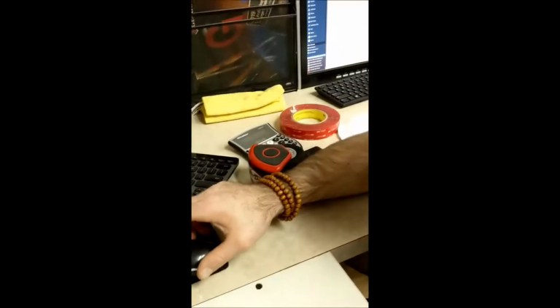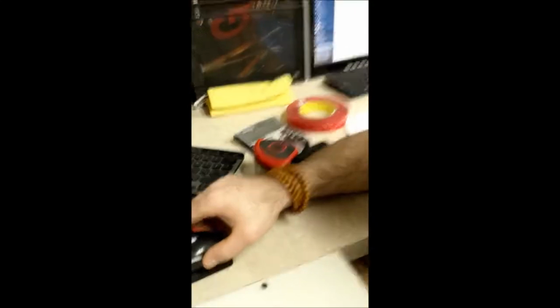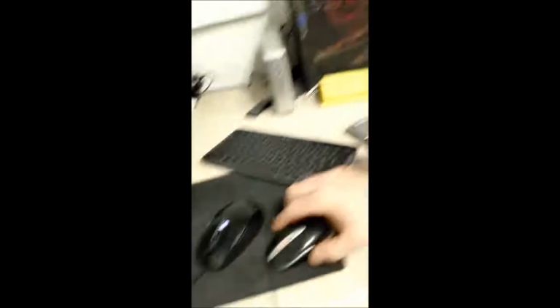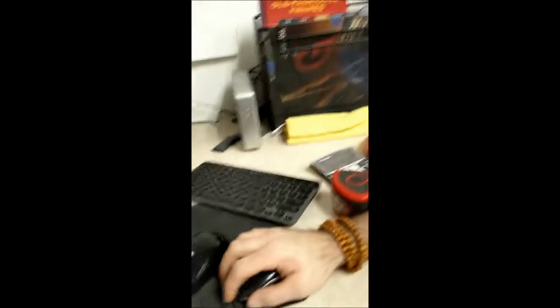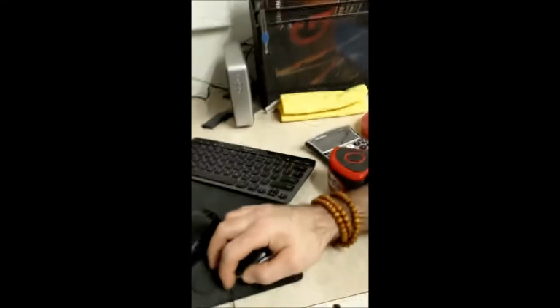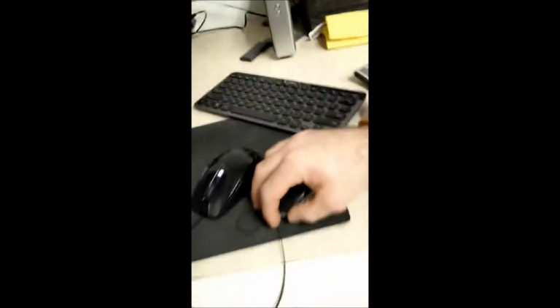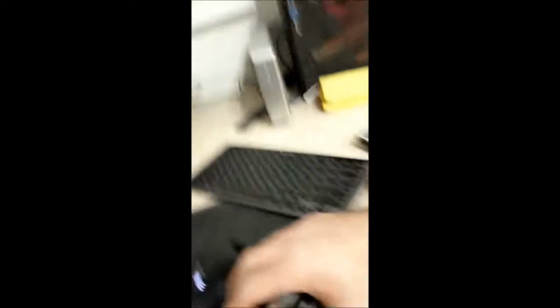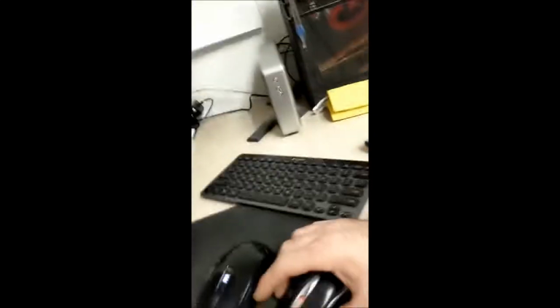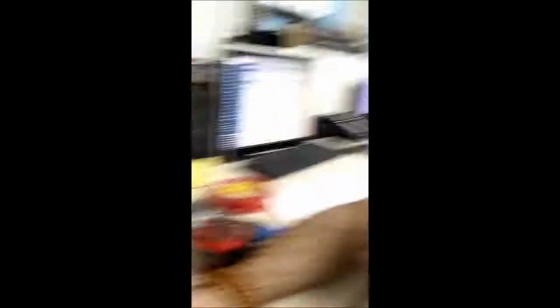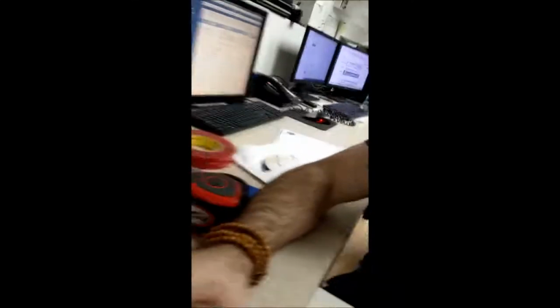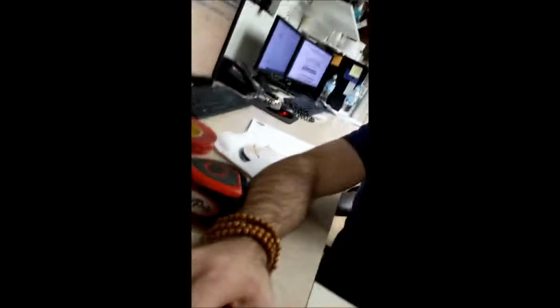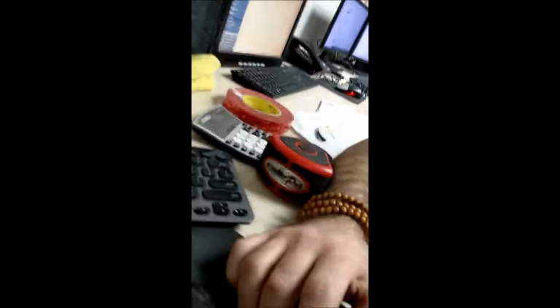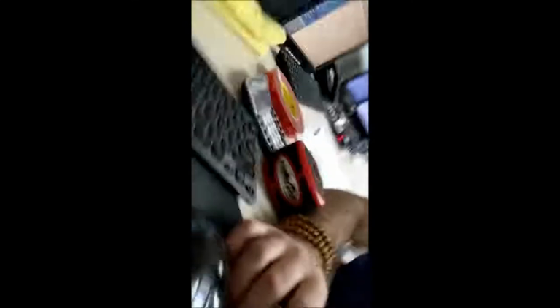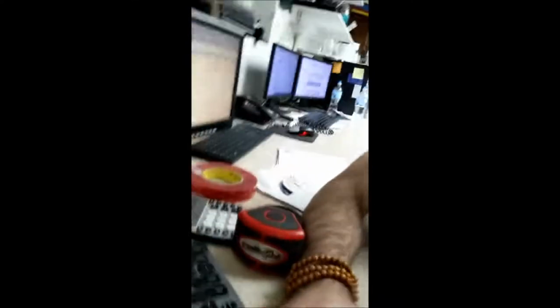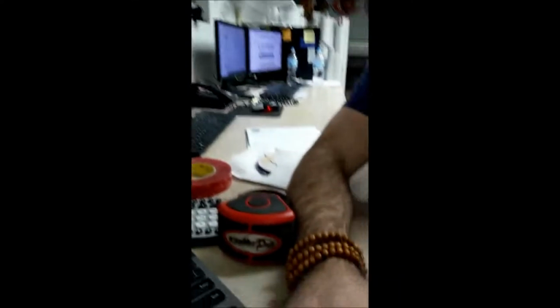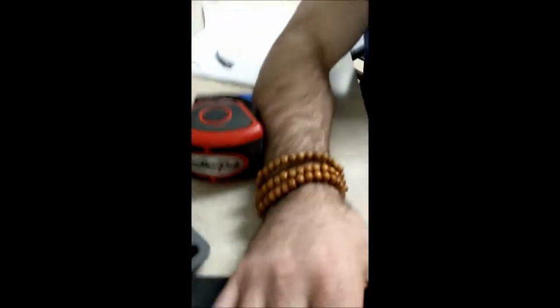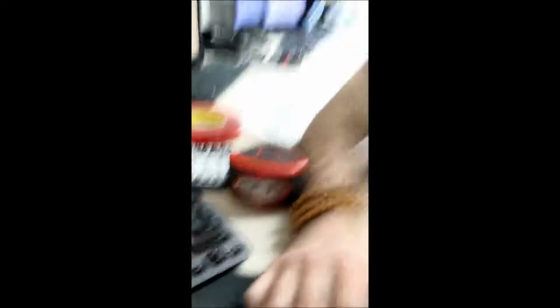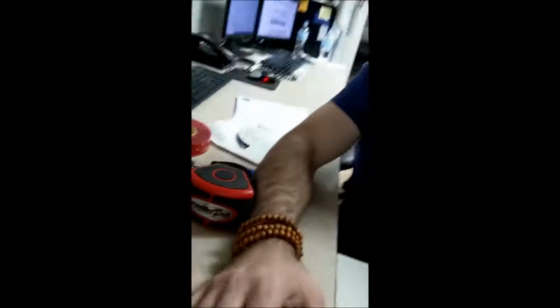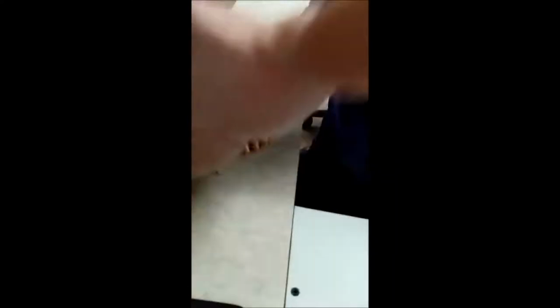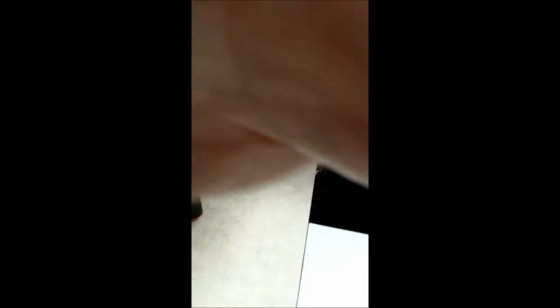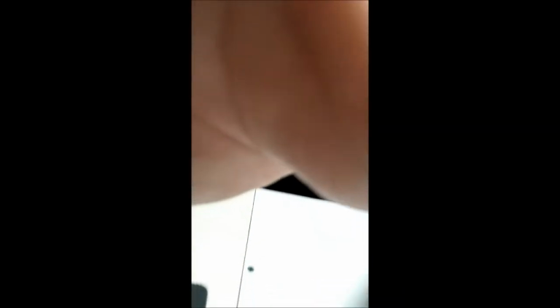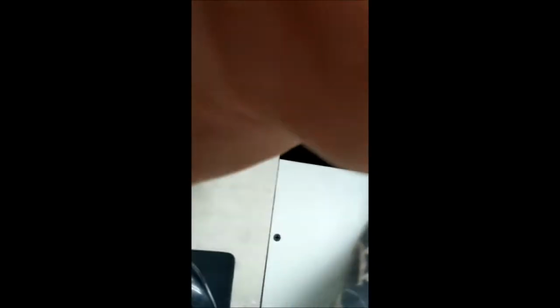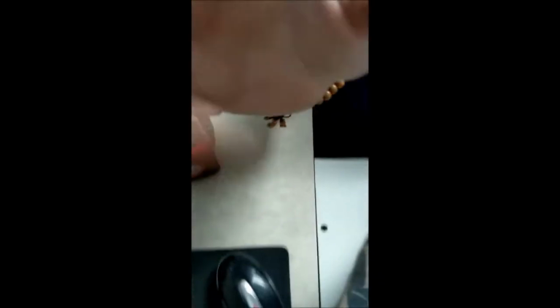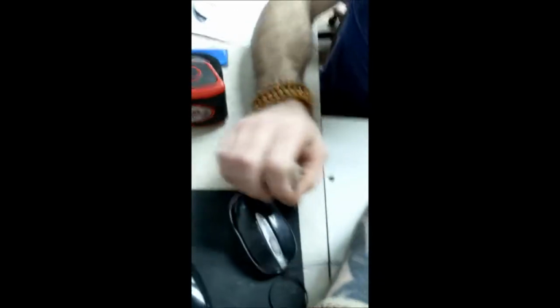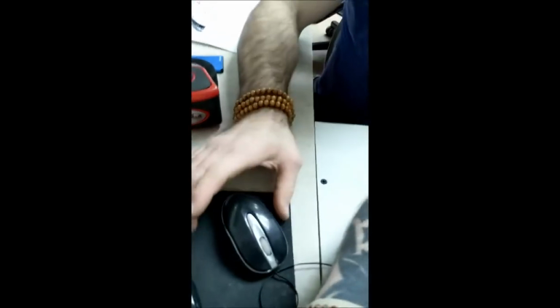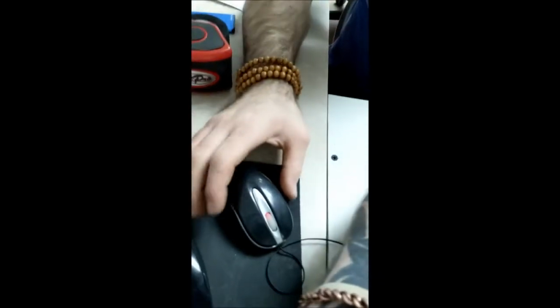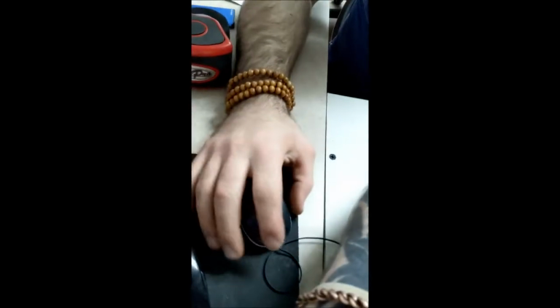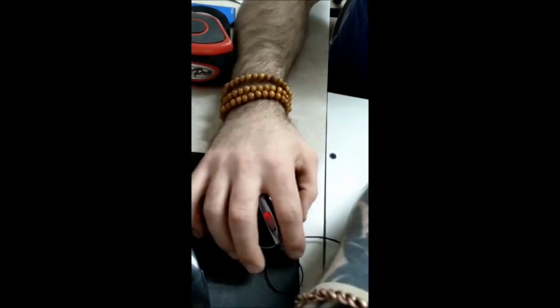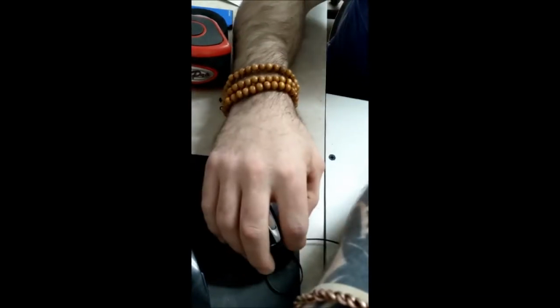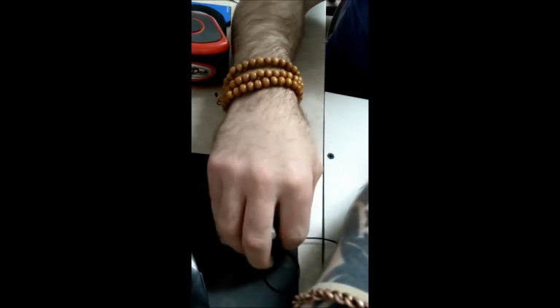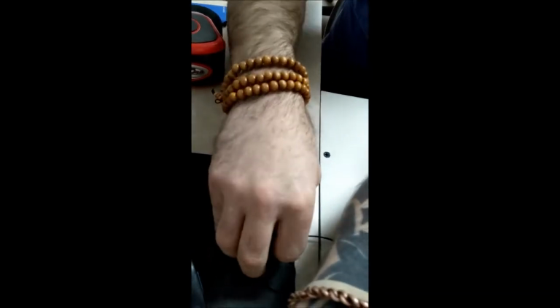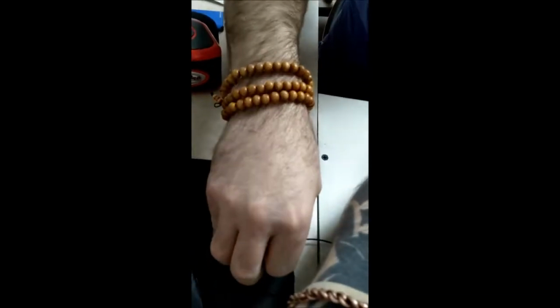So the first thing we're going to do is open it up. Let's see if I can get it — there it is, so we're opening it up.